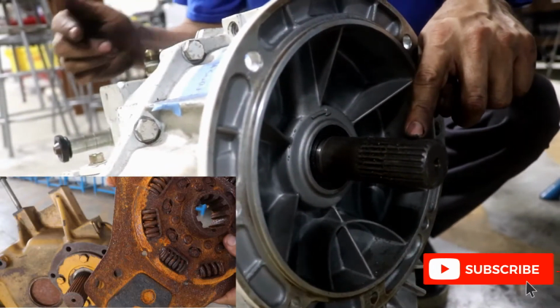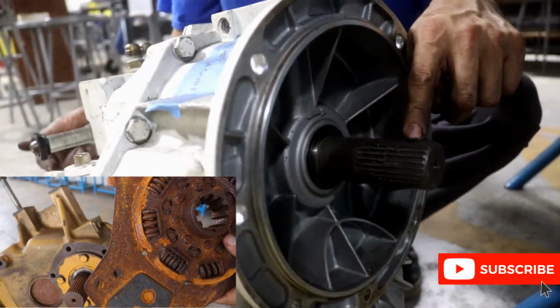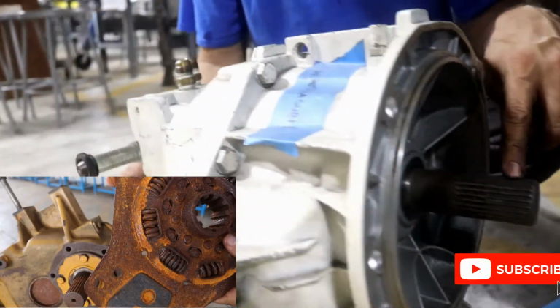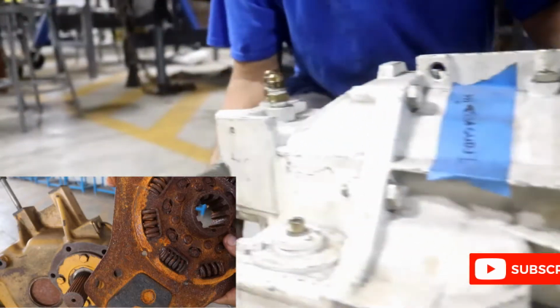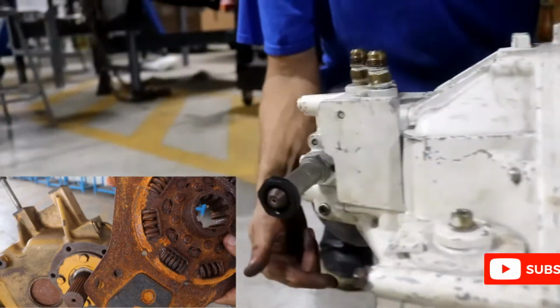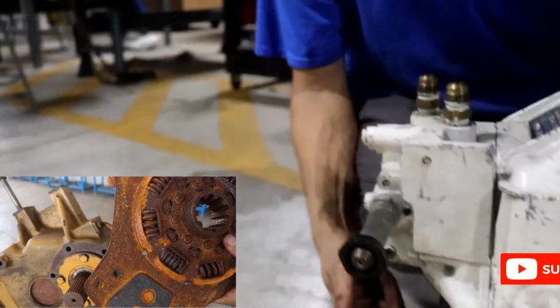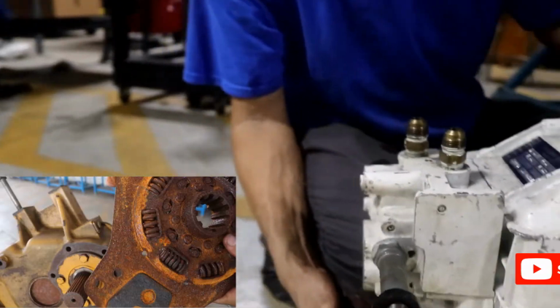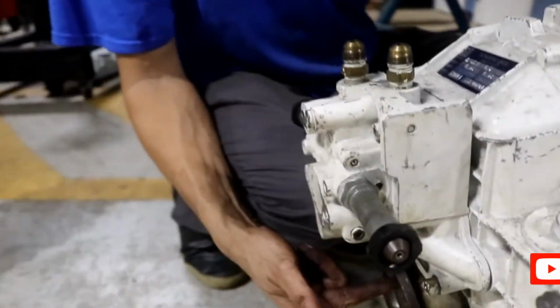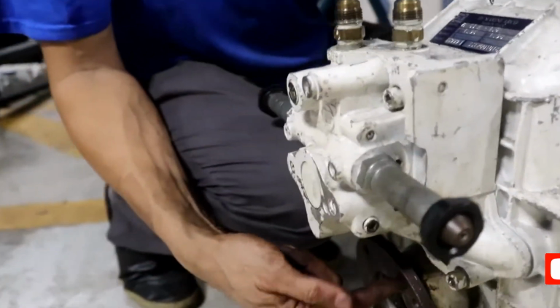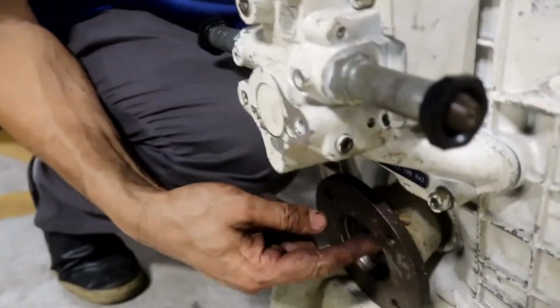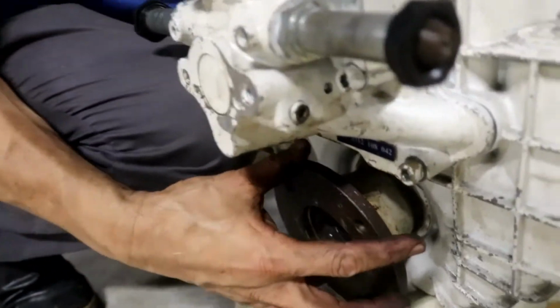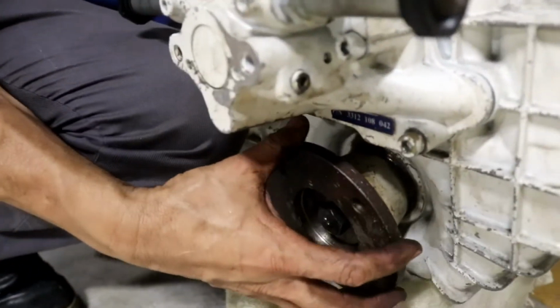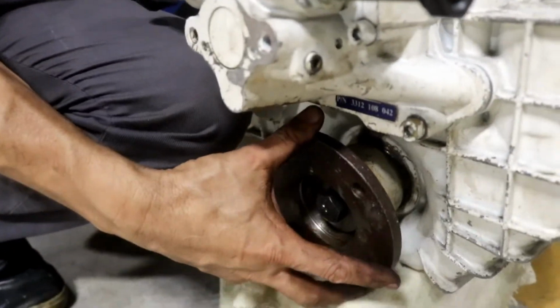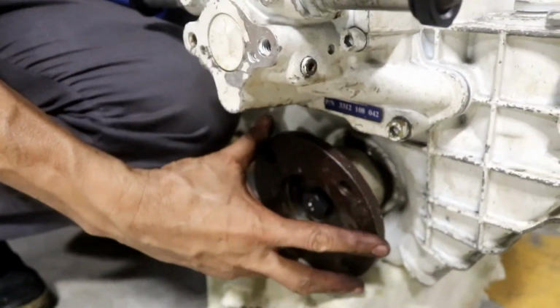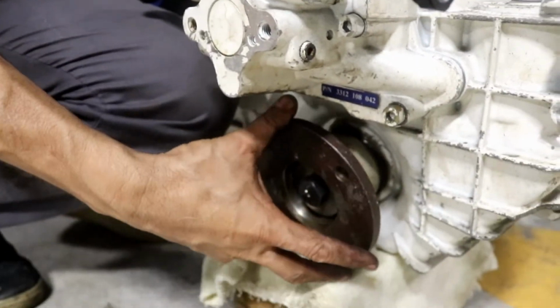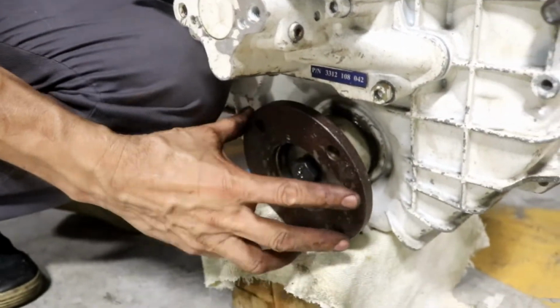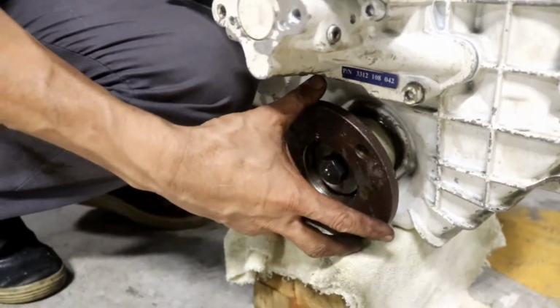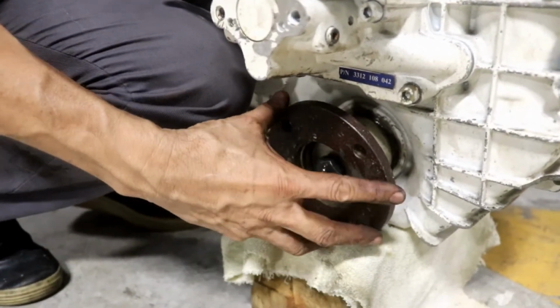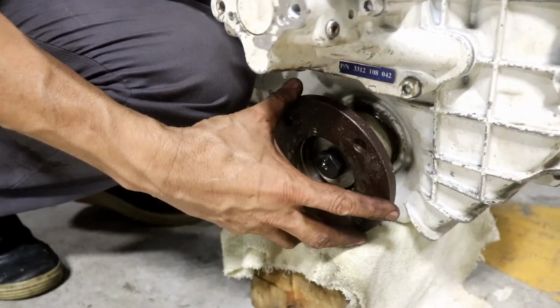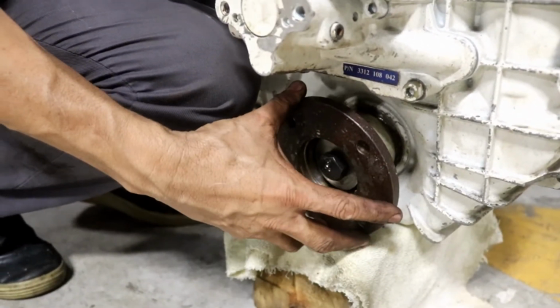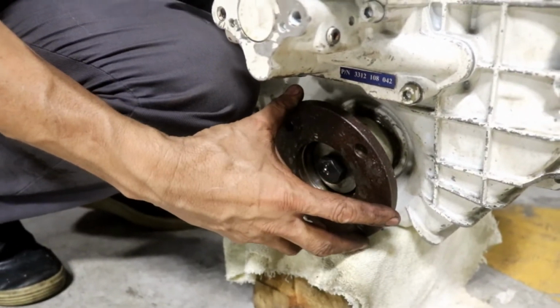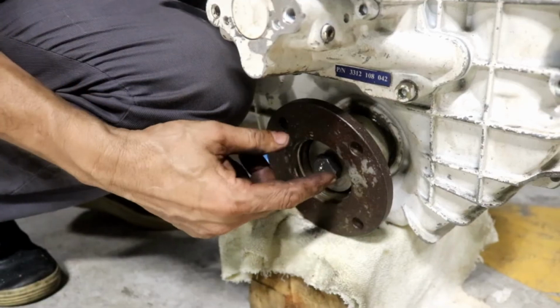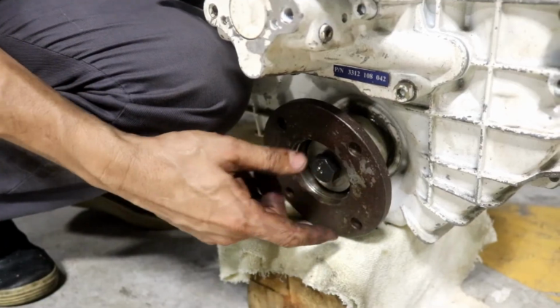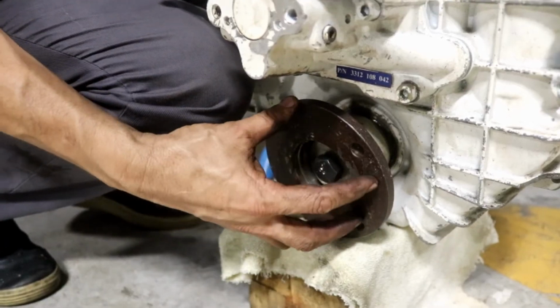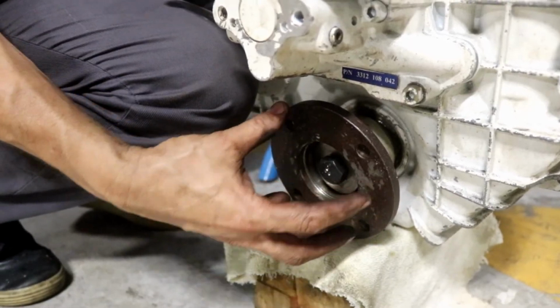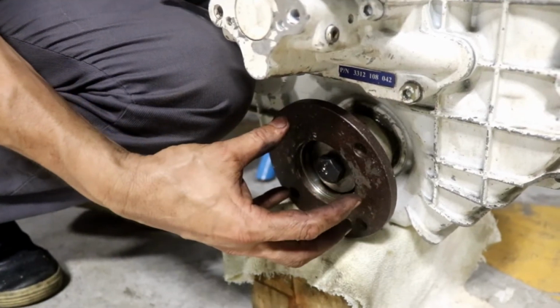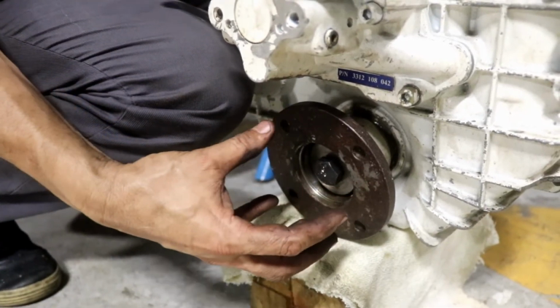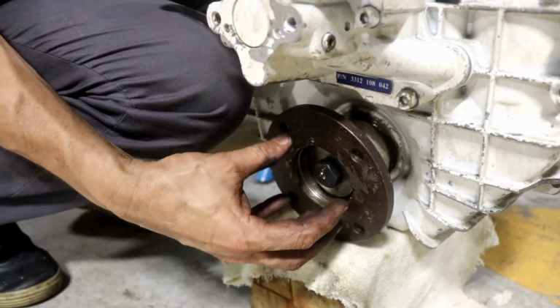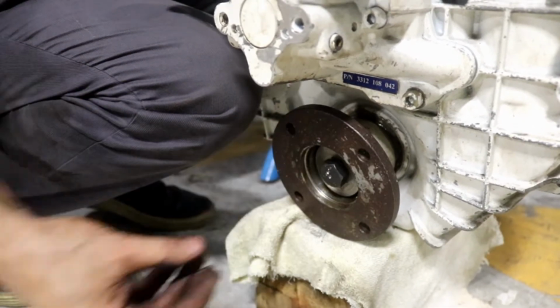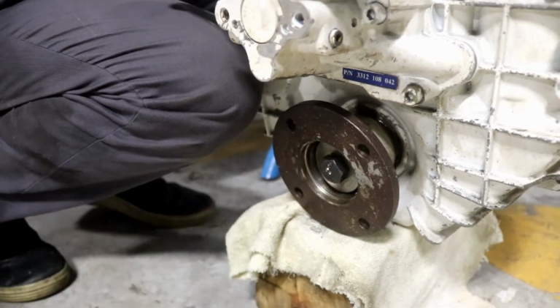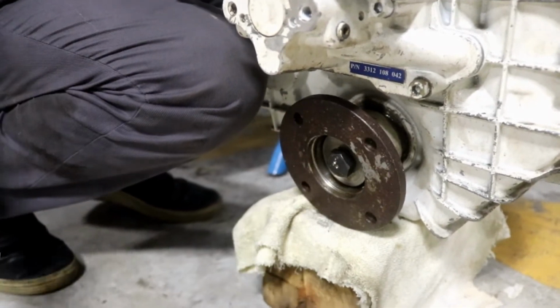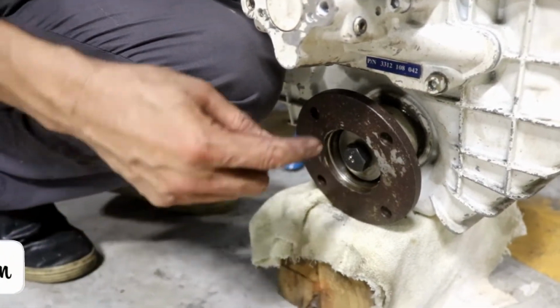And the output shaft is here, connected with the coupling. That coupling engages with the coupling of the shaft and the propeller.